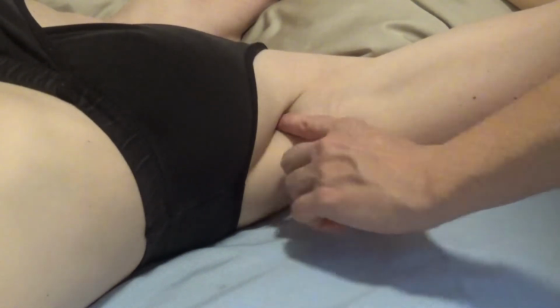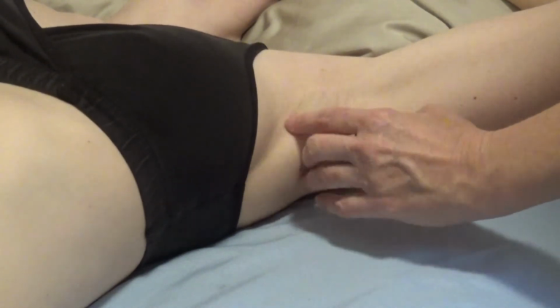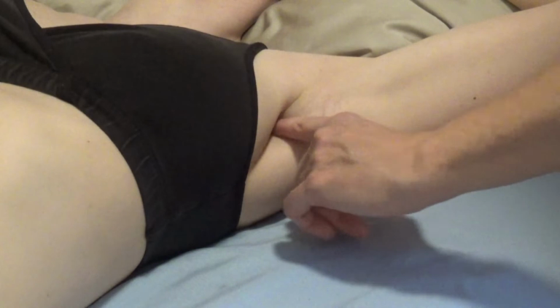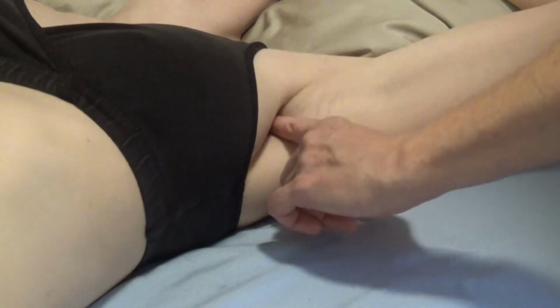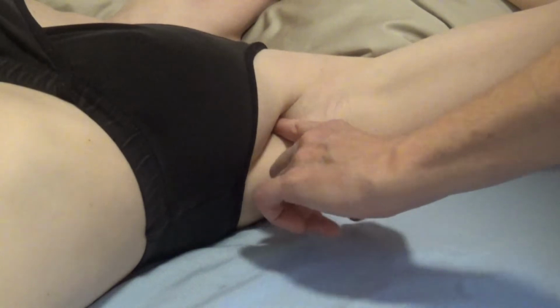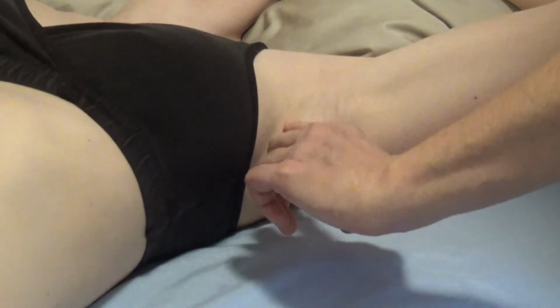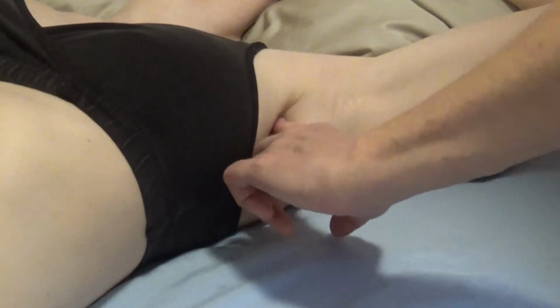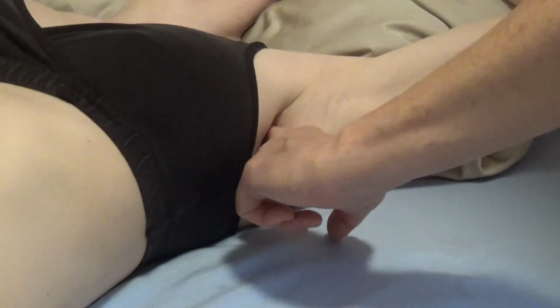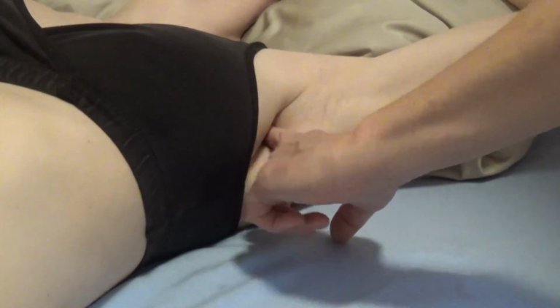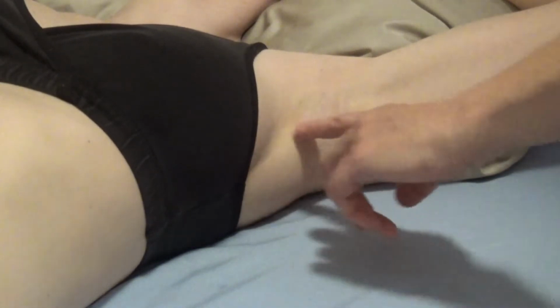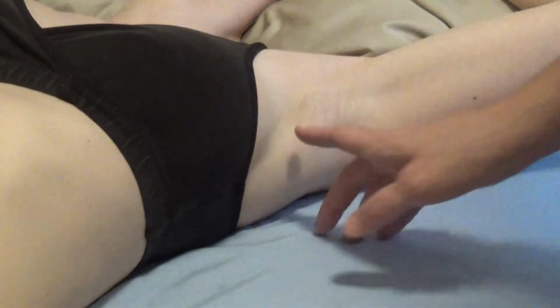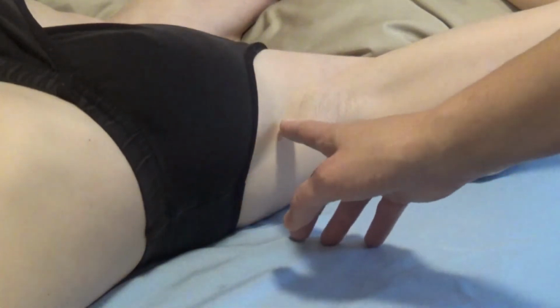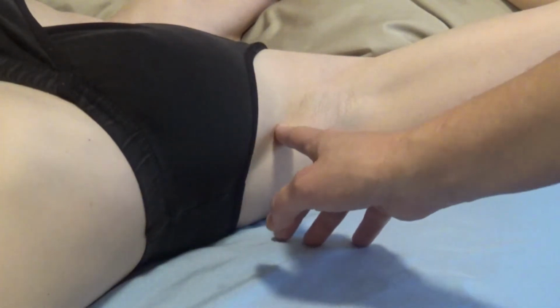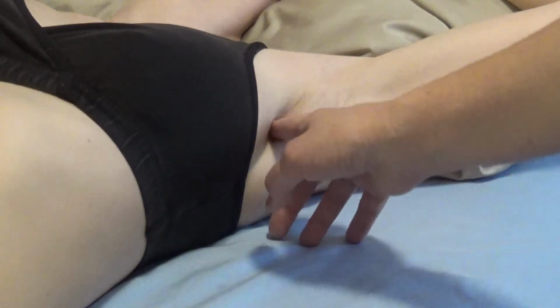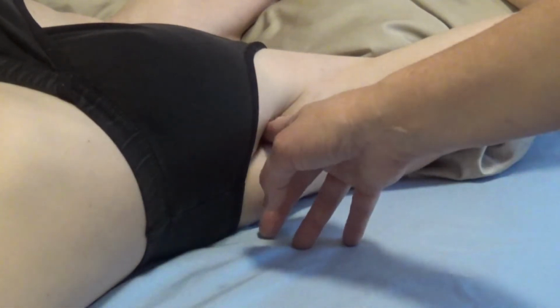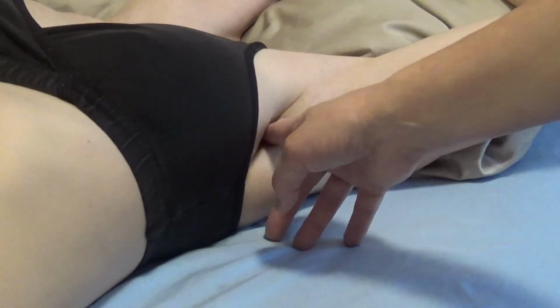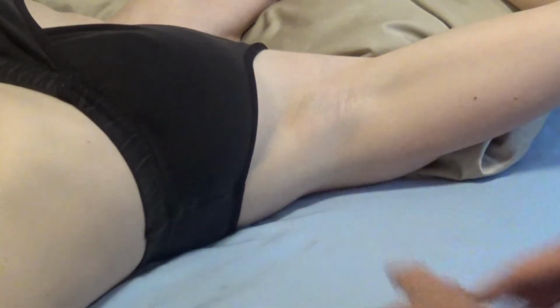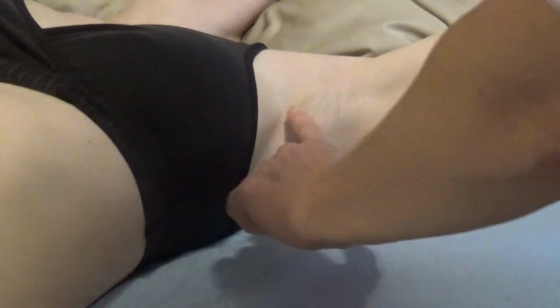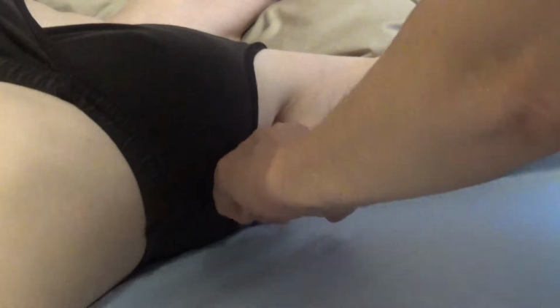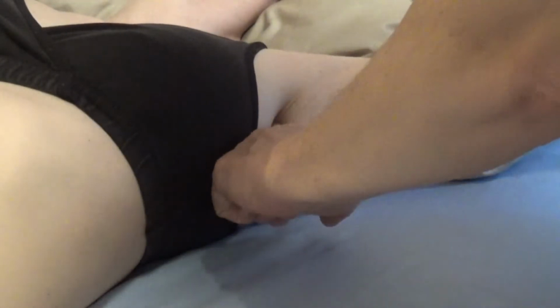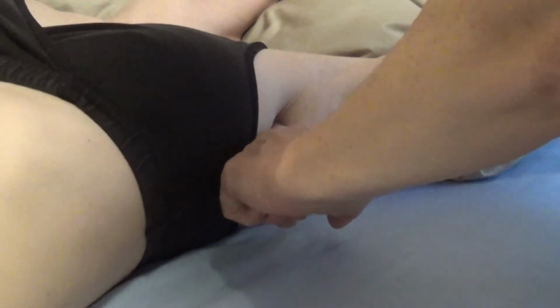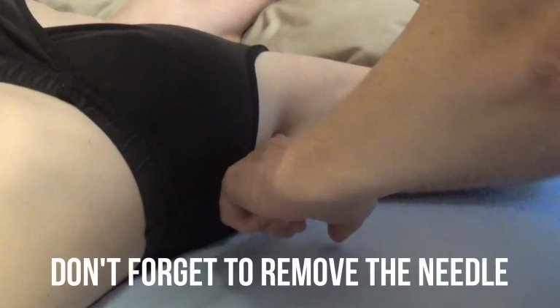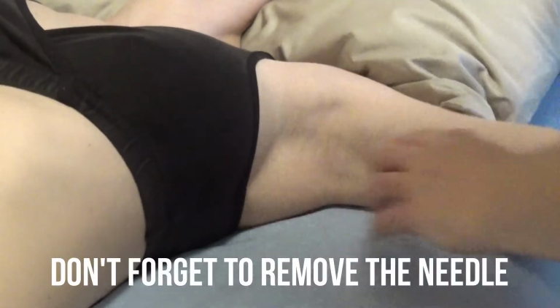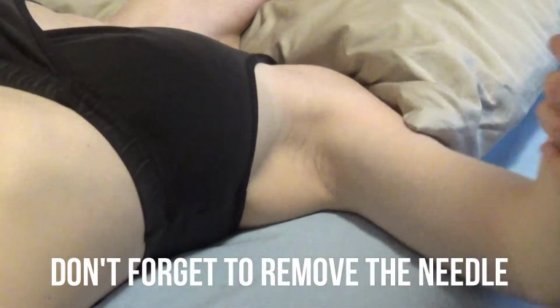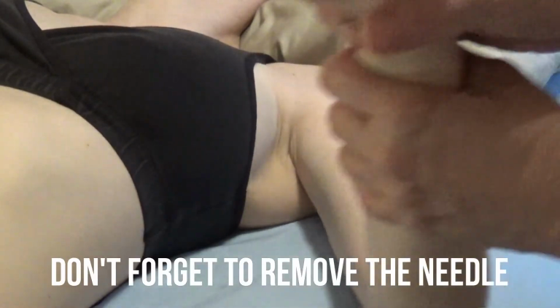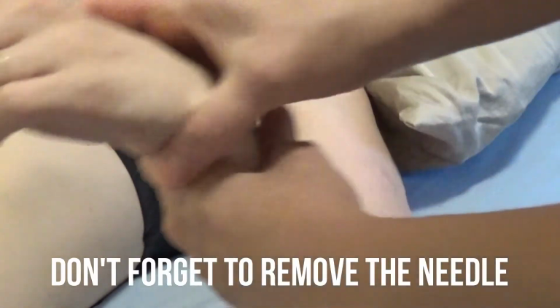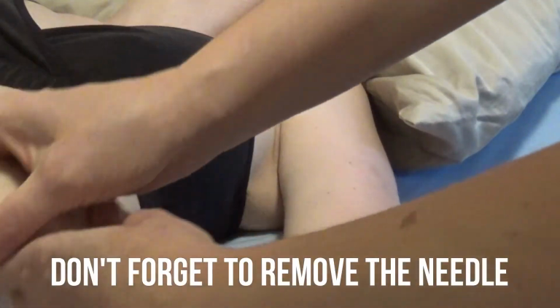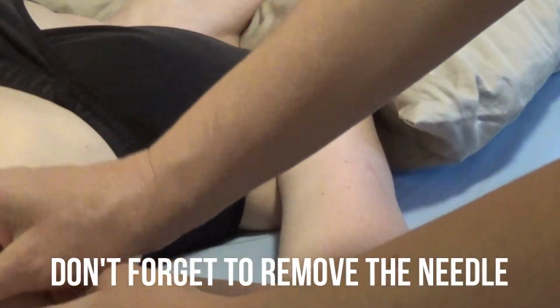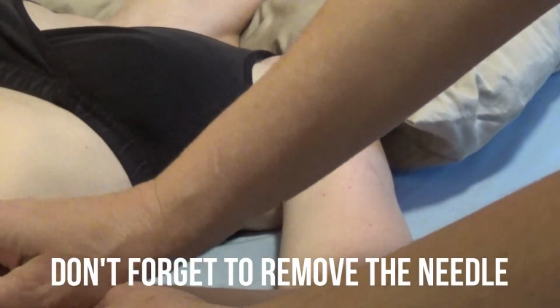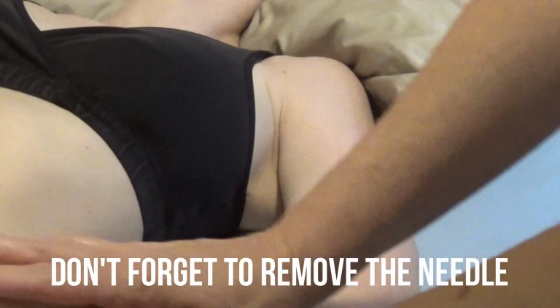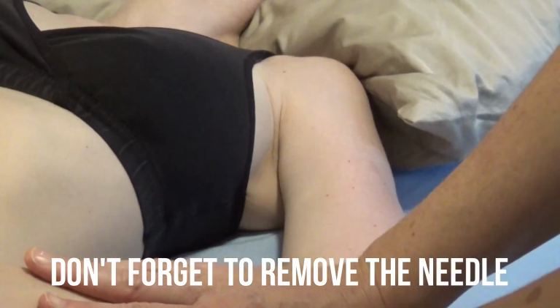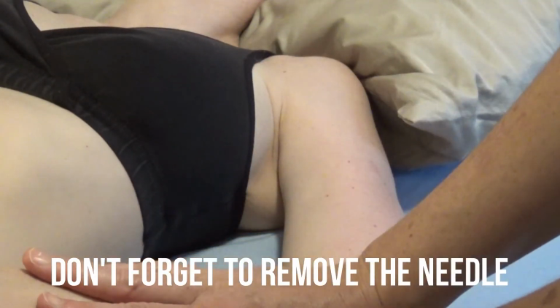Don't push too hard — it will be uncomfortable, but this much is not going to be painful. We needle in that direction, insert the needle, and you can bring the arm back down during treatment if you want to.